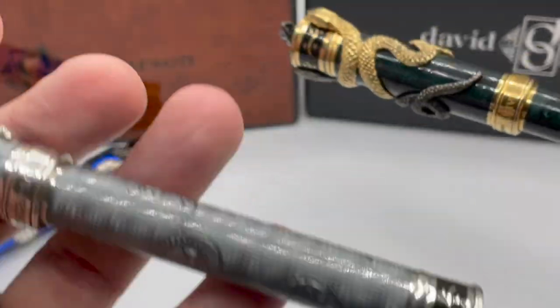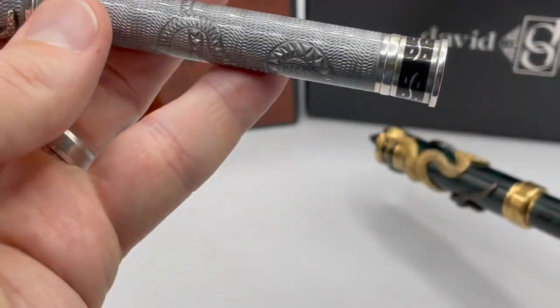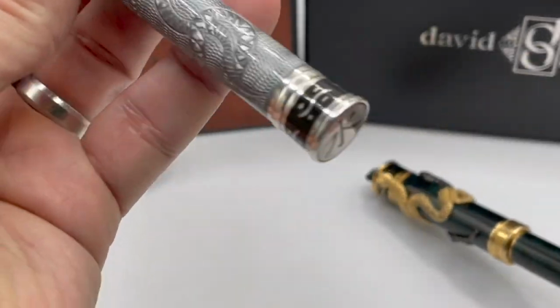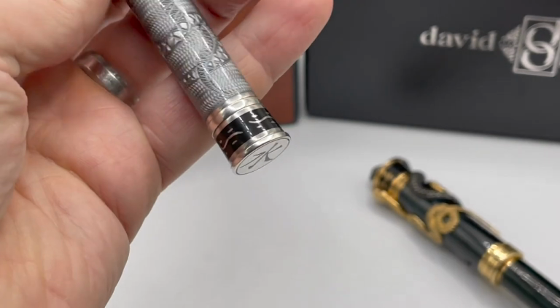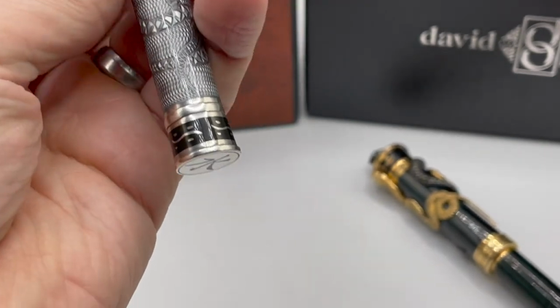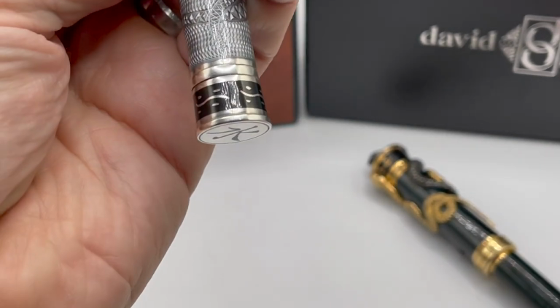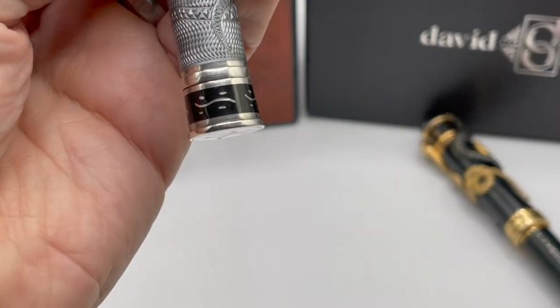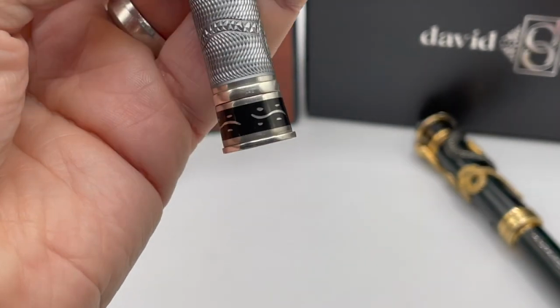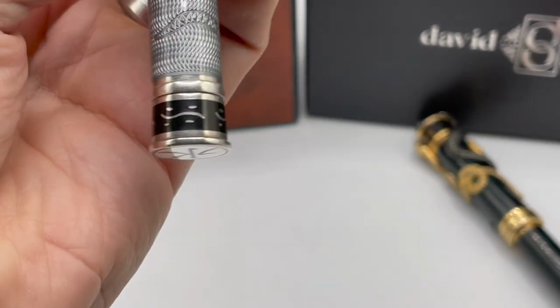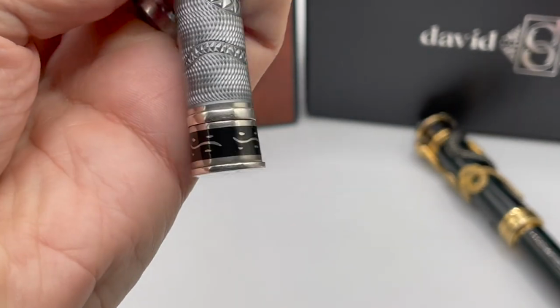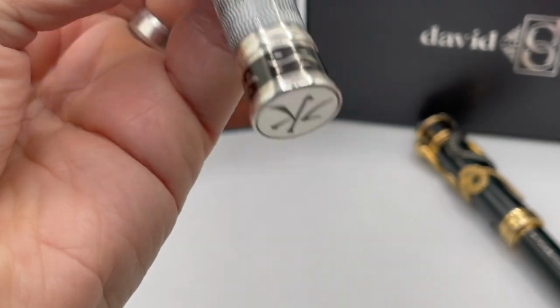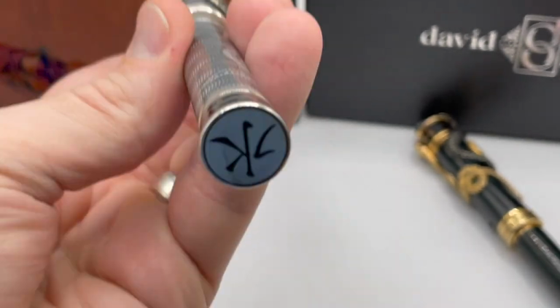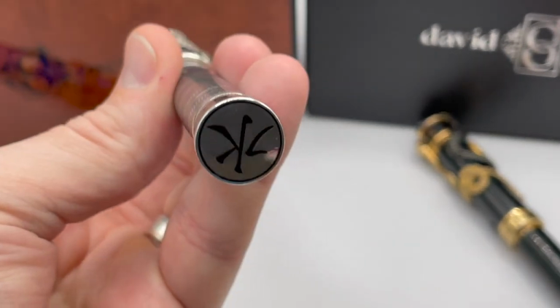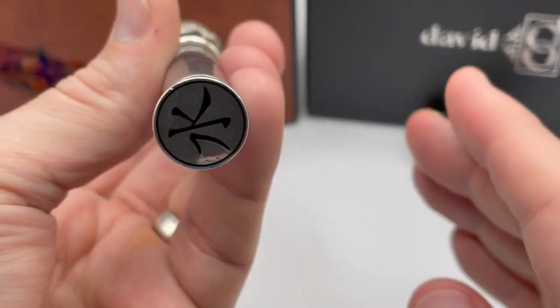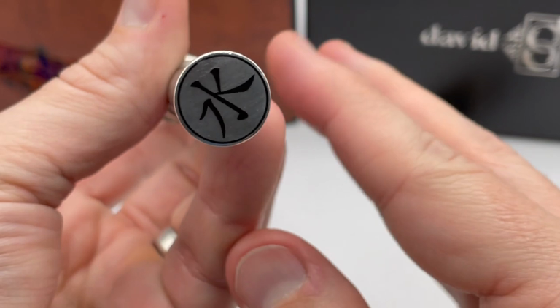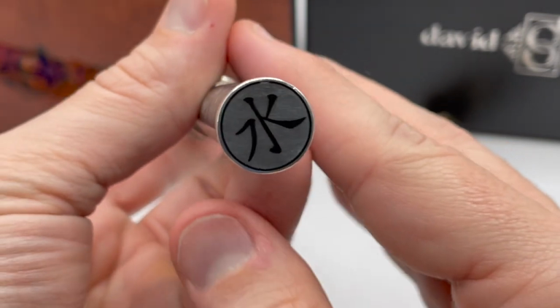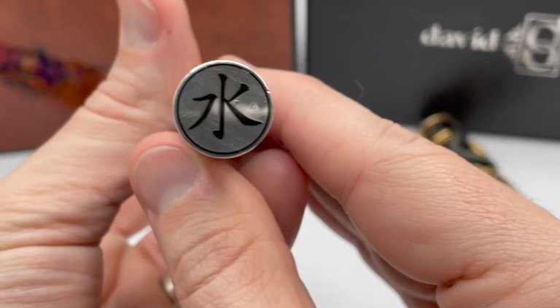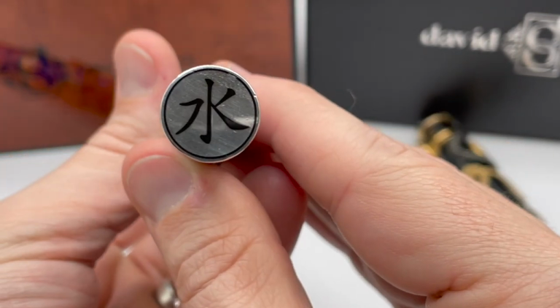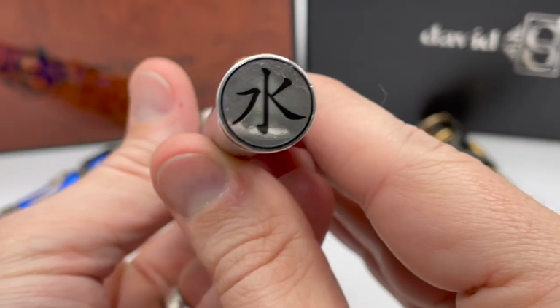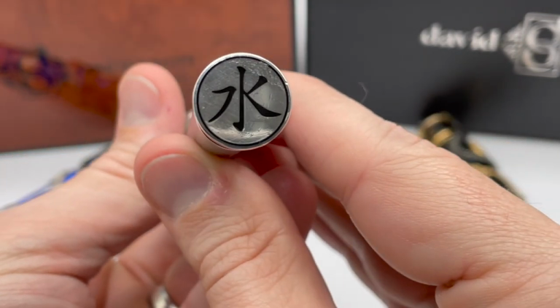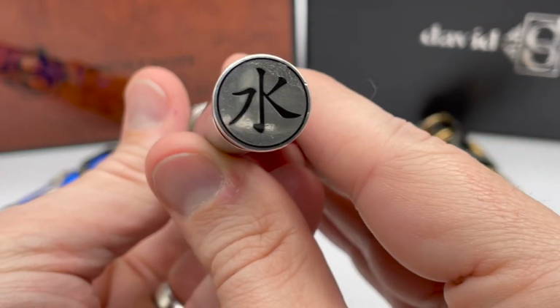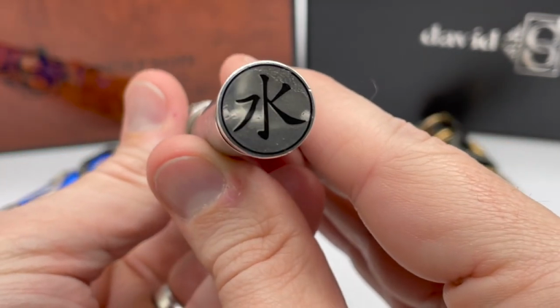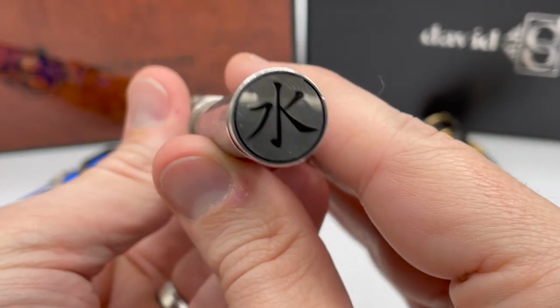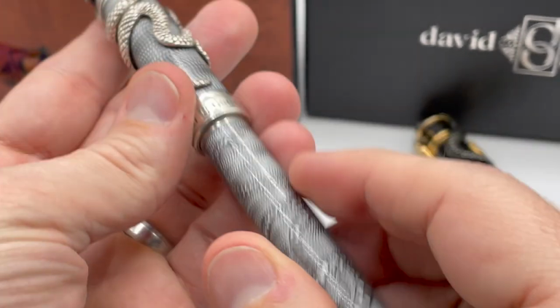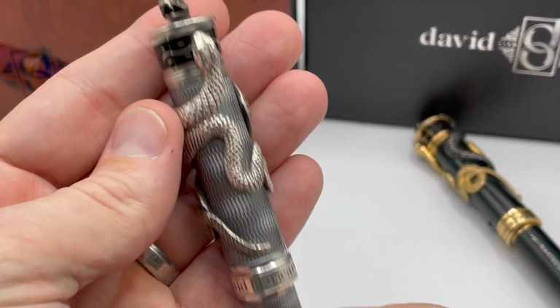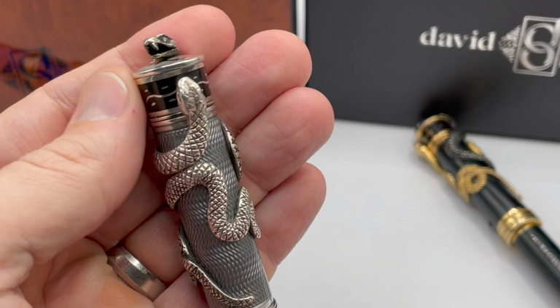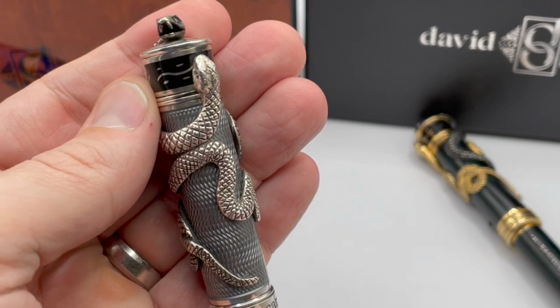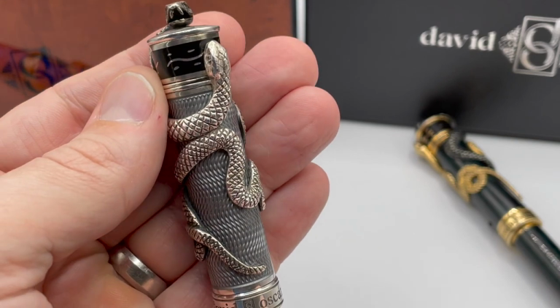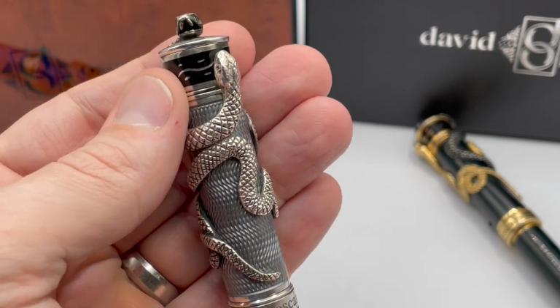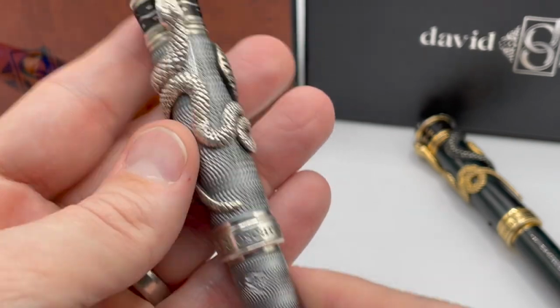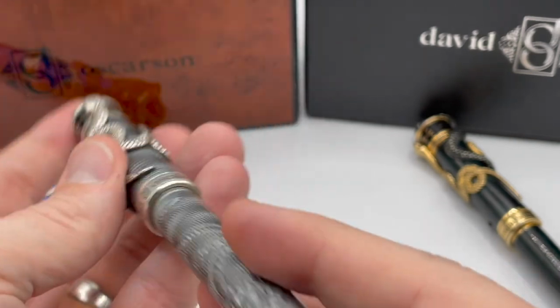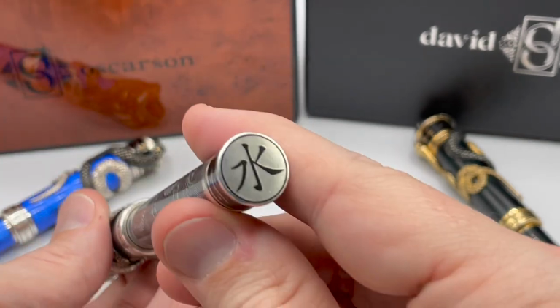Again, the symbol for water appears along the bottom of the barrel. And lastly, the modern Chinese symbol for water appears in opaque black enamel inlaid at the very bottom. So we have symbols for snake and water, both with black enamel — Blackwater Snake.